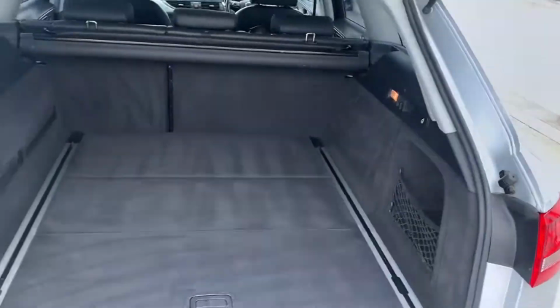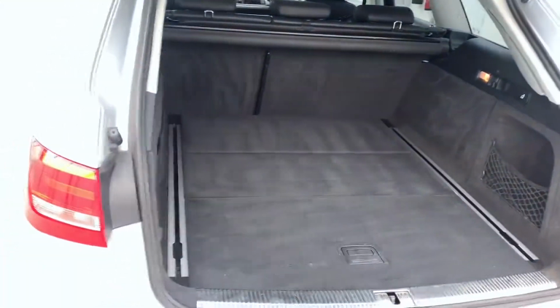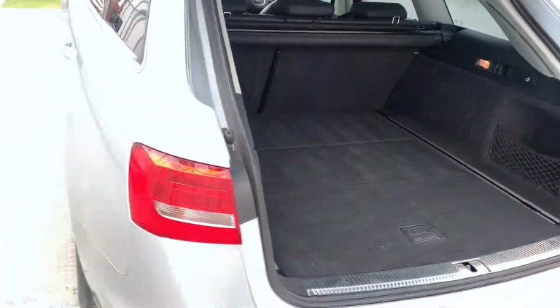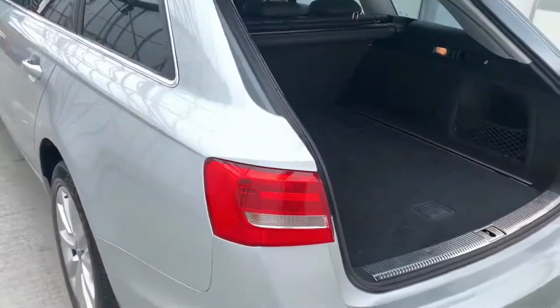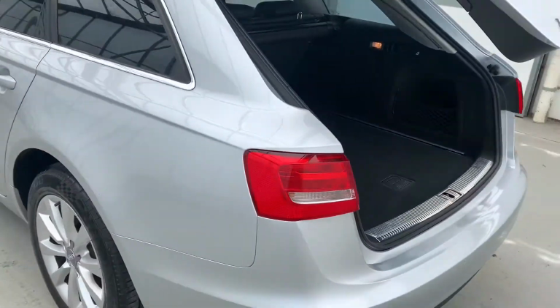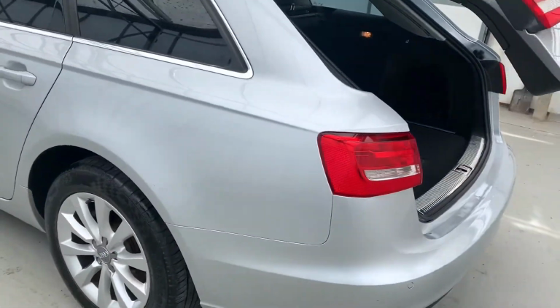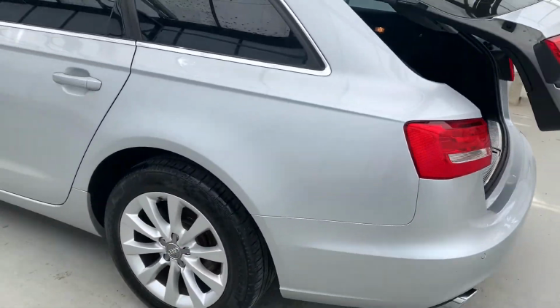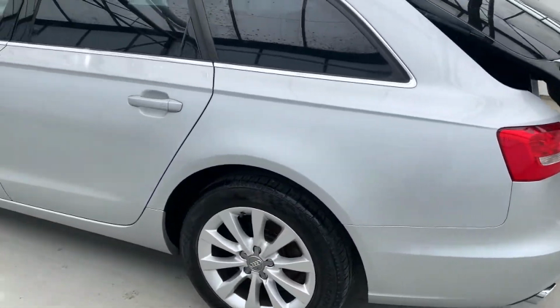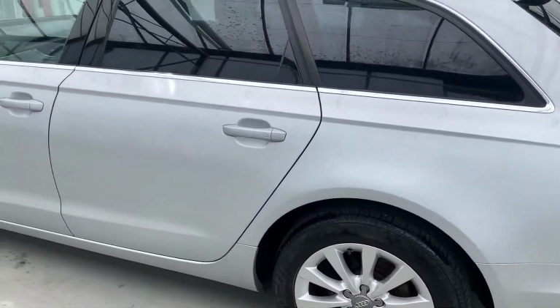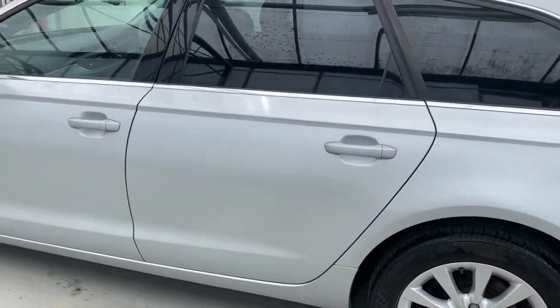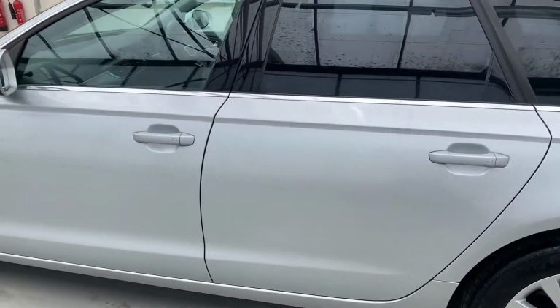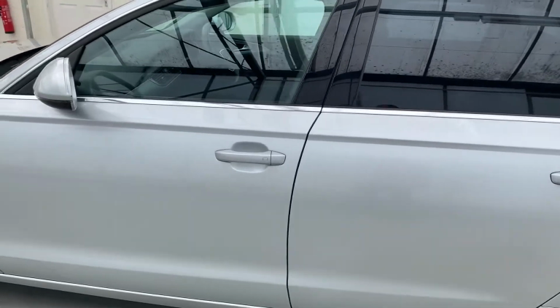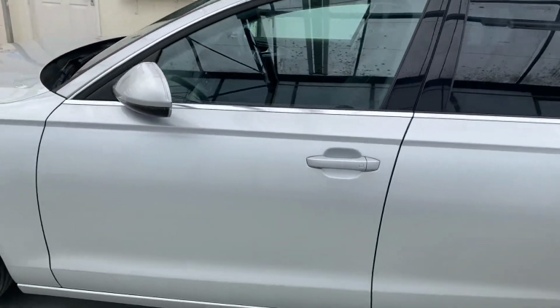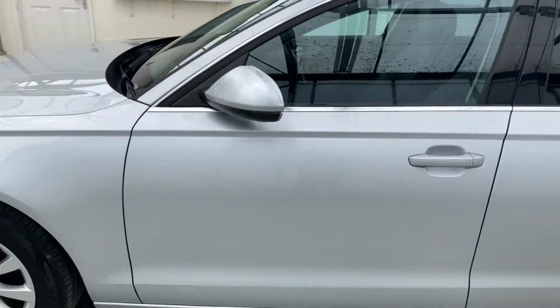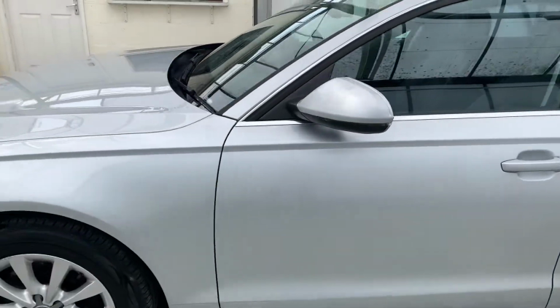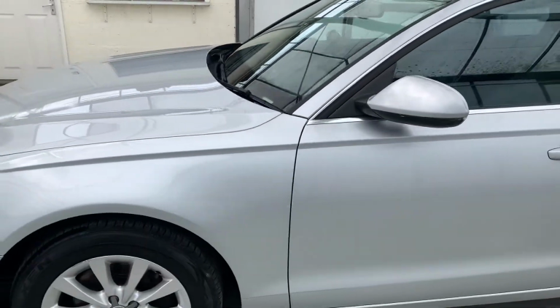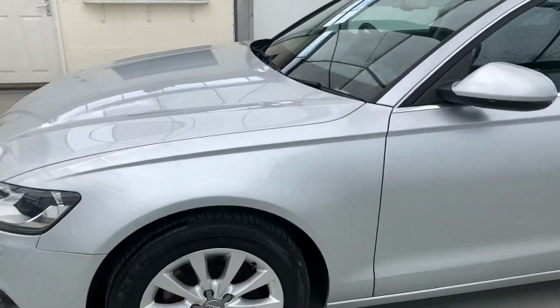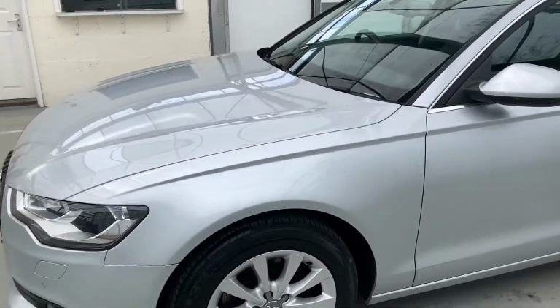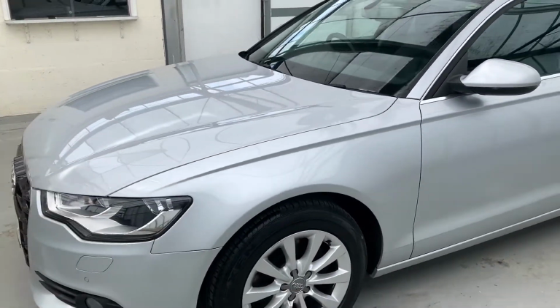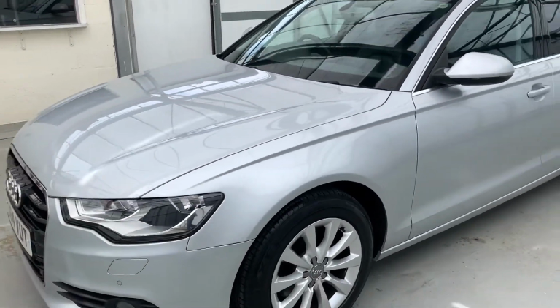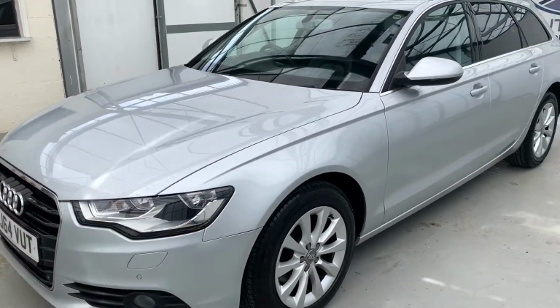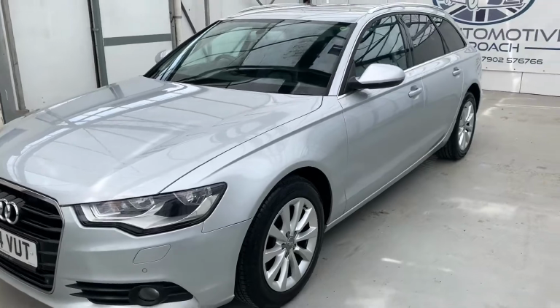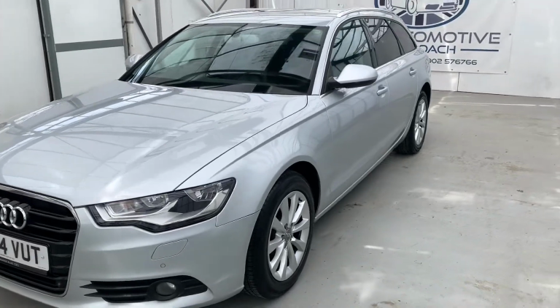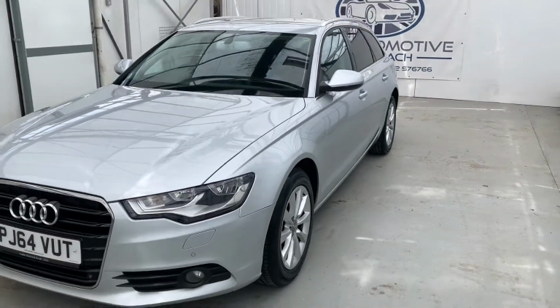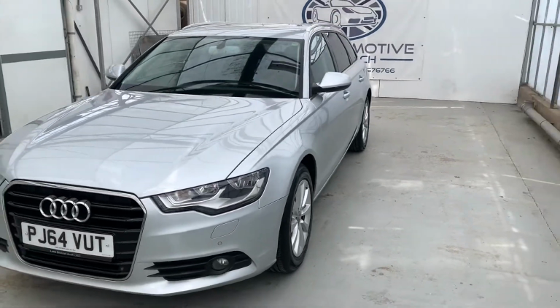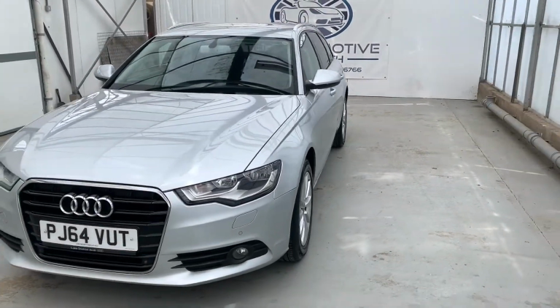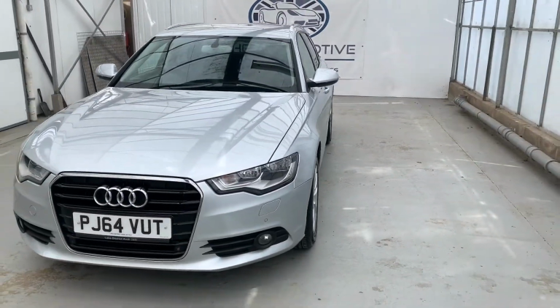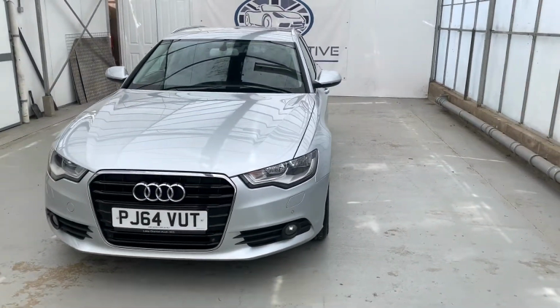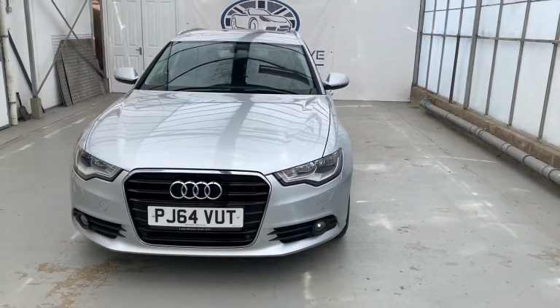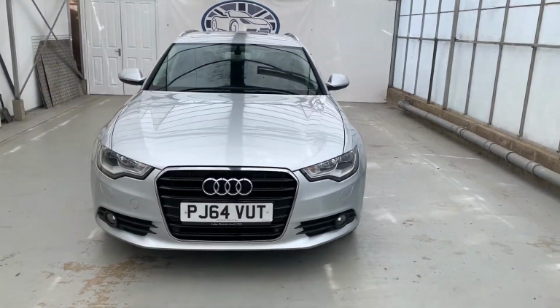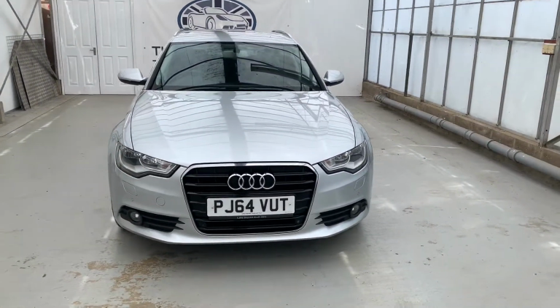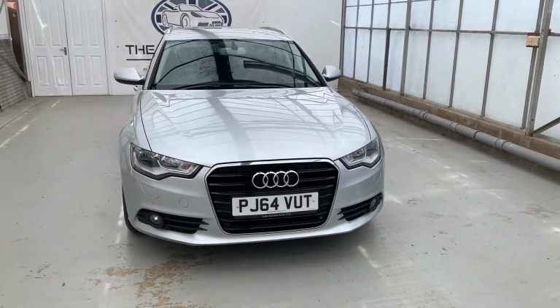Very, very tidy motor. Really nice to drive, great fuel economy, and very low road tax as well. Very nice motor.